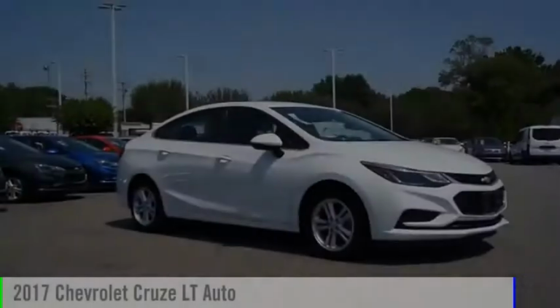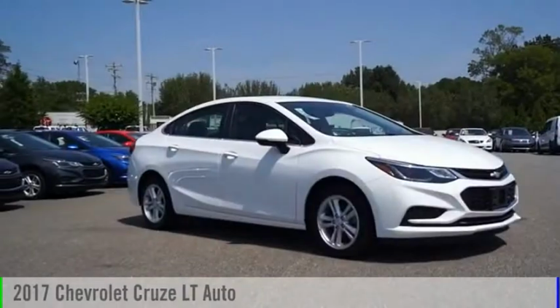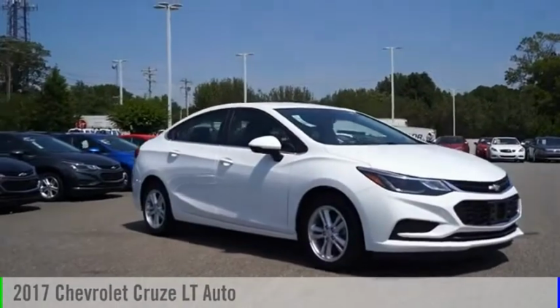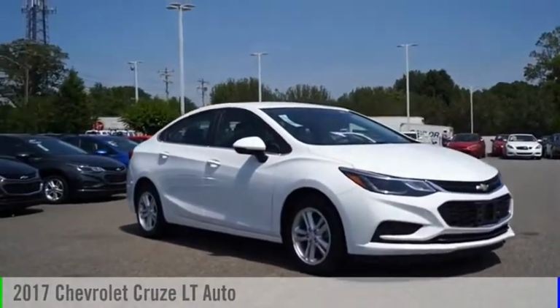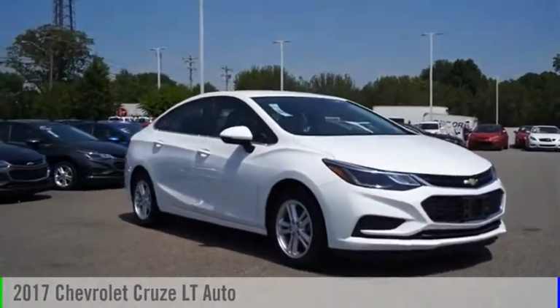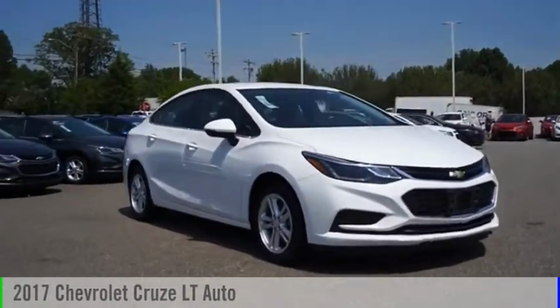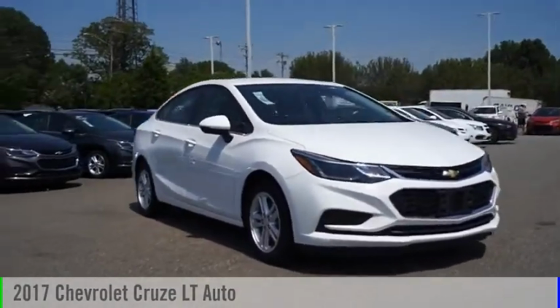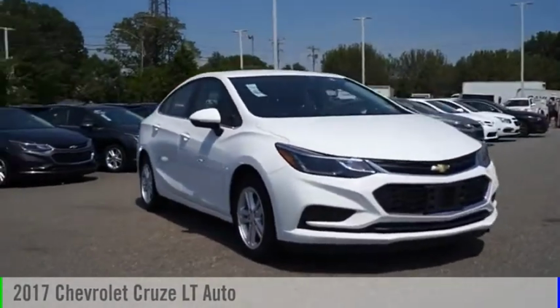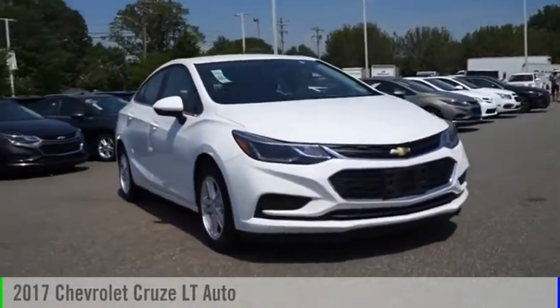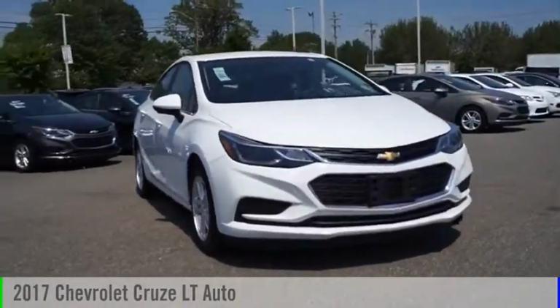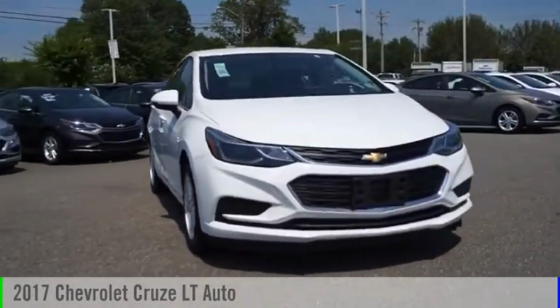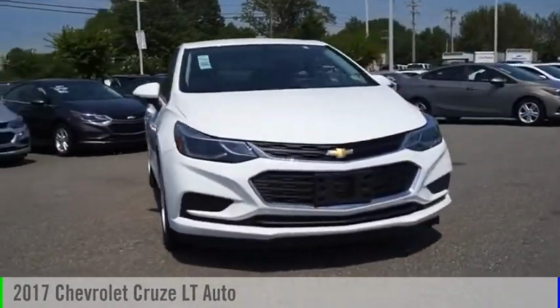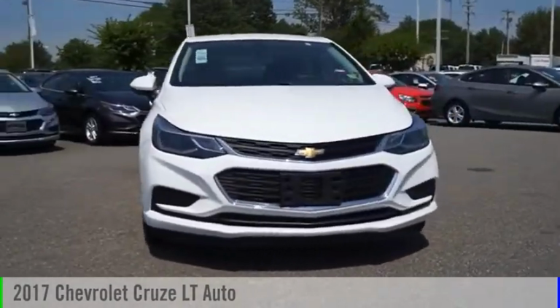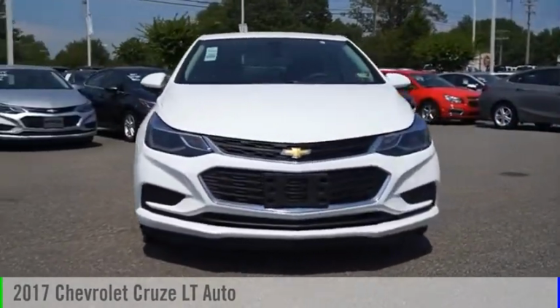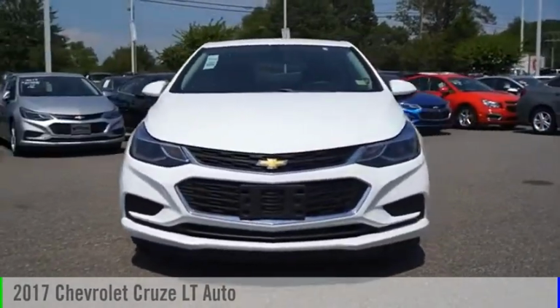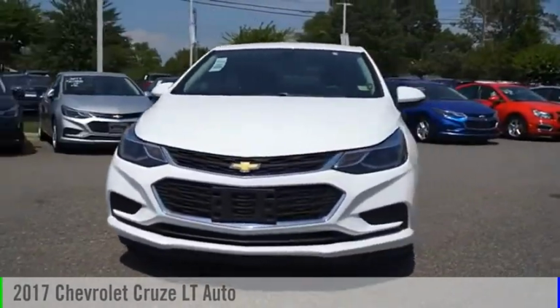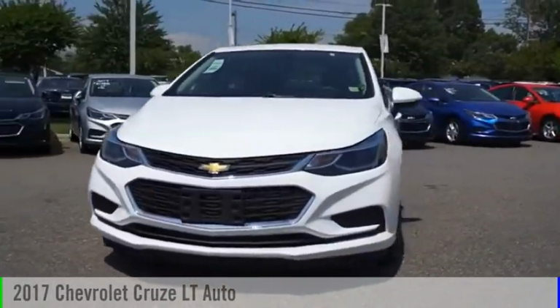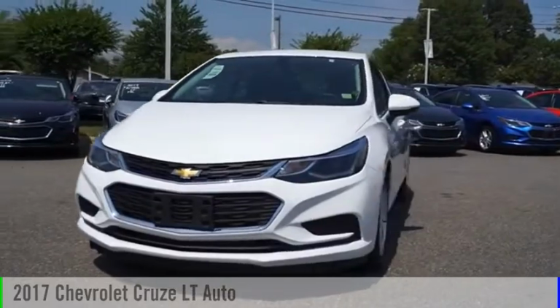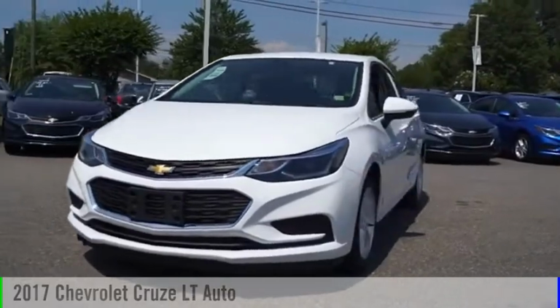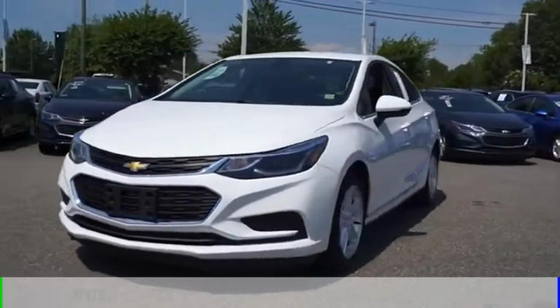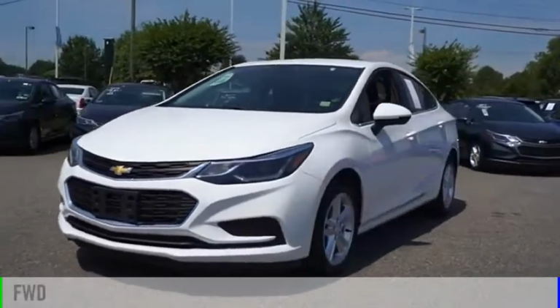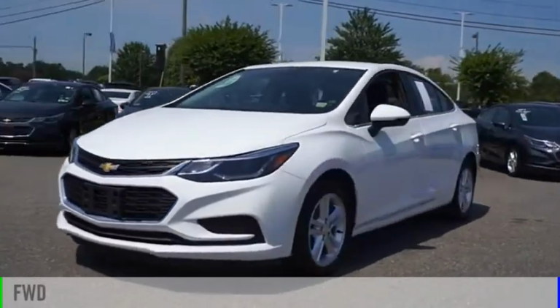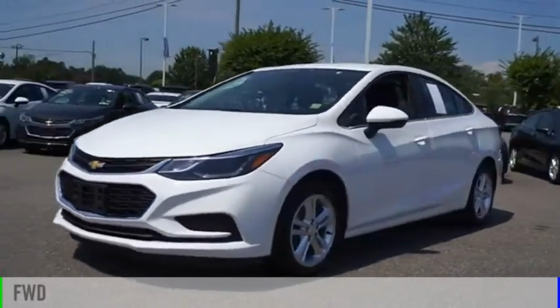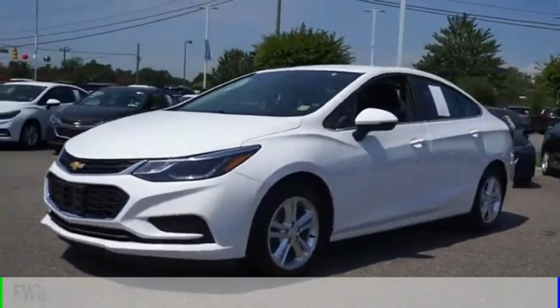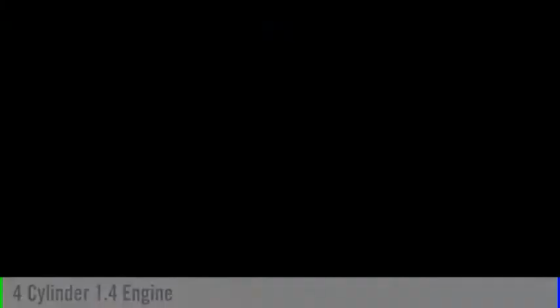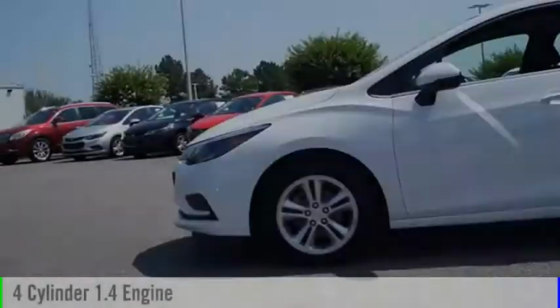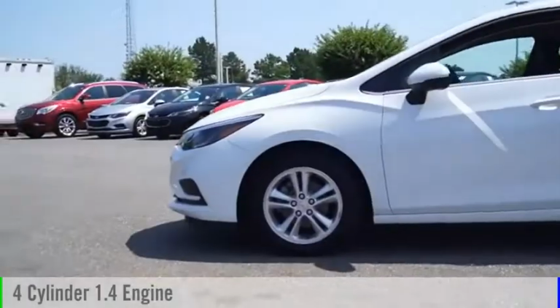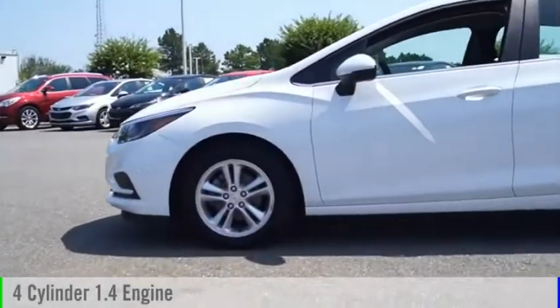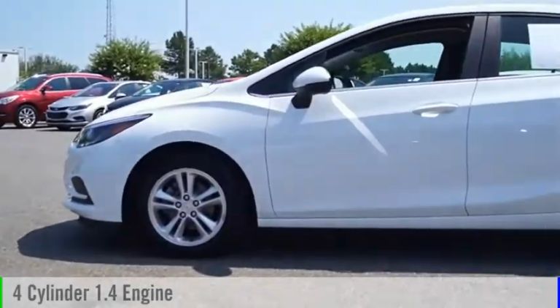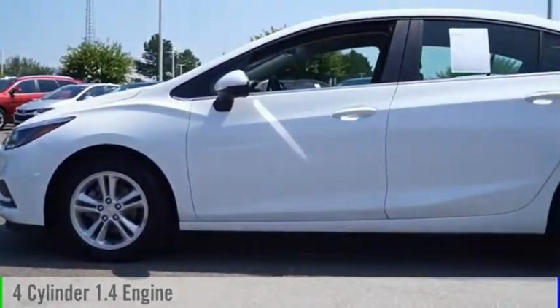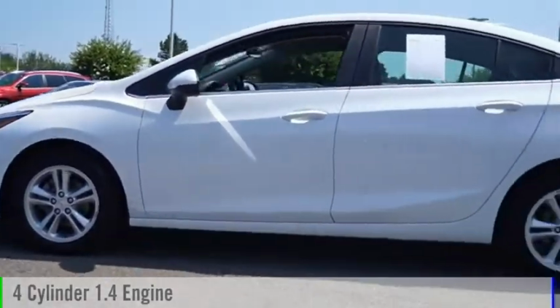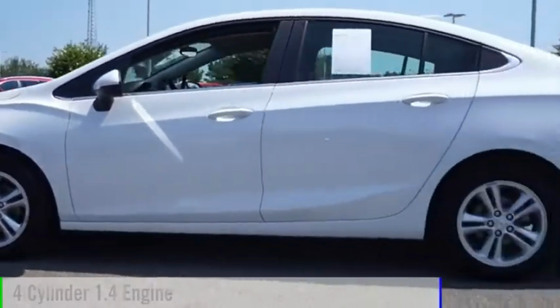Looking for the right vehicle? Check out the 2017 Cruise. This vehicle is powered by a front wheel drive, four cylinder, 1.4 liter engine.